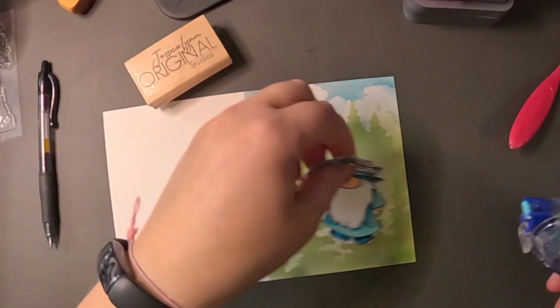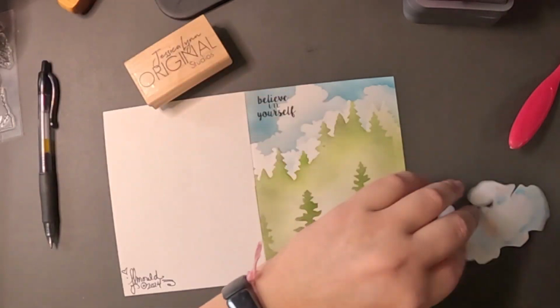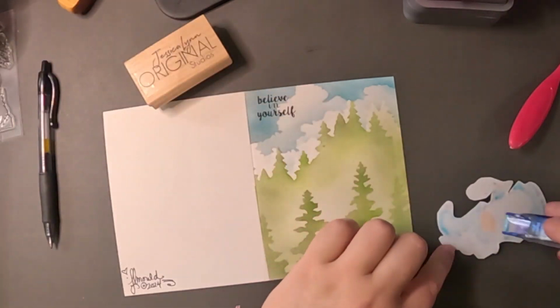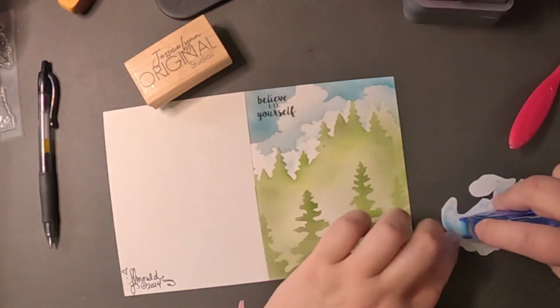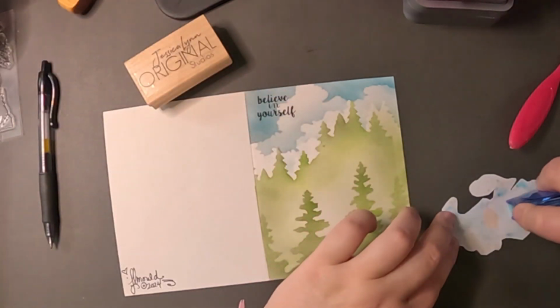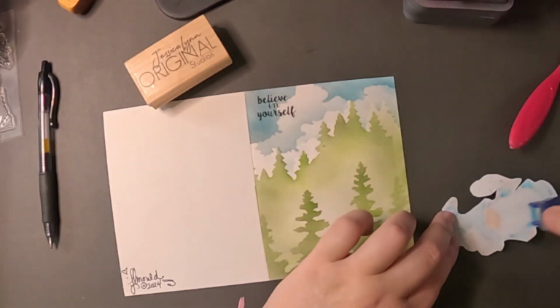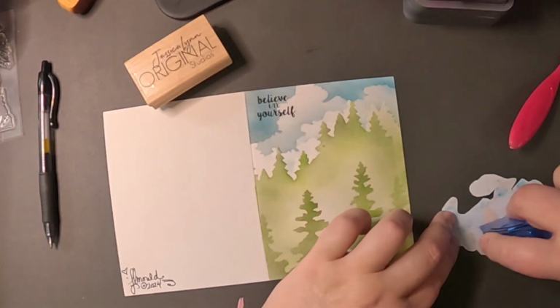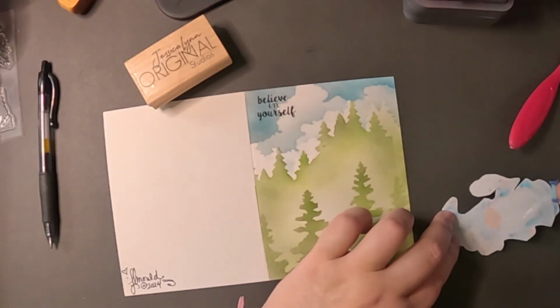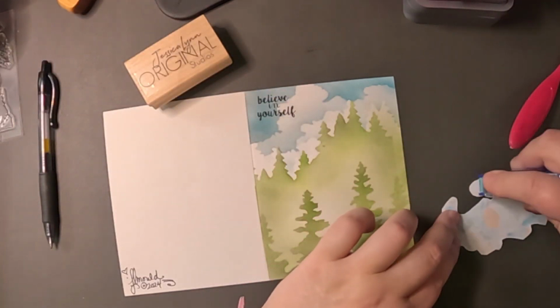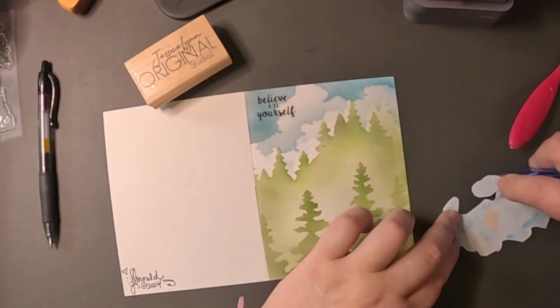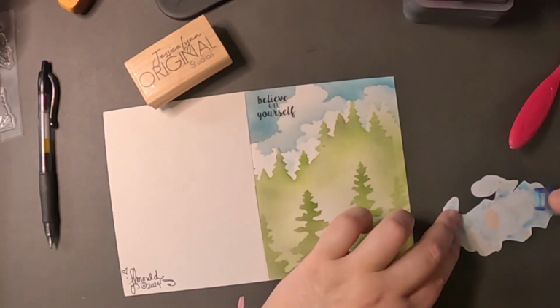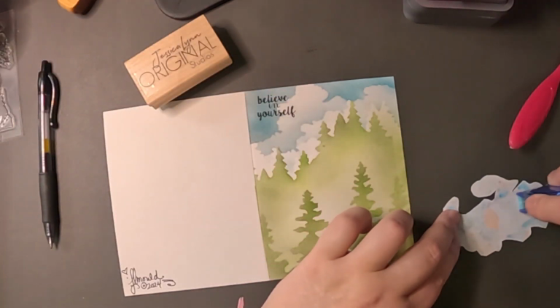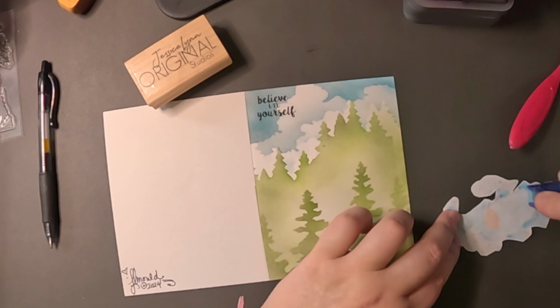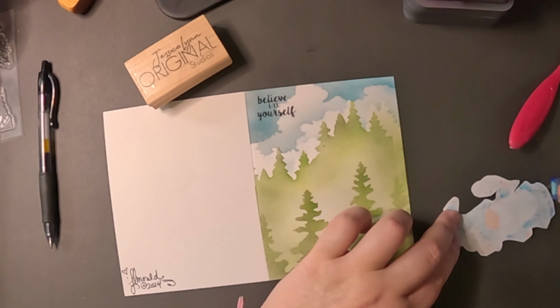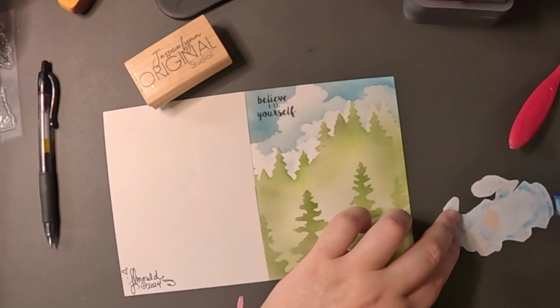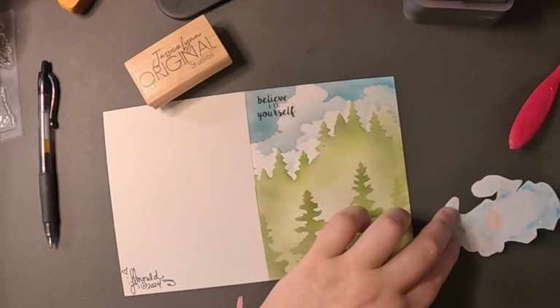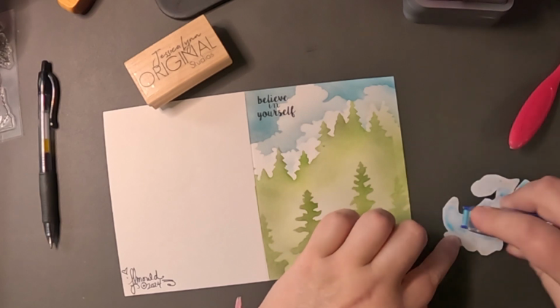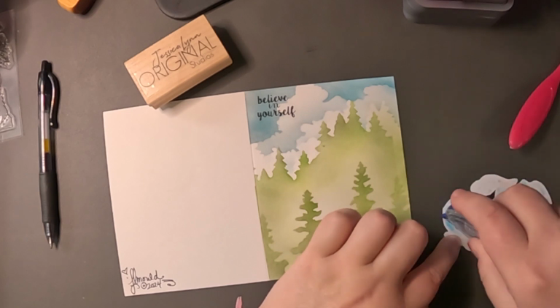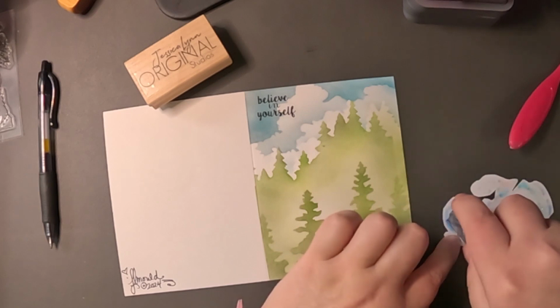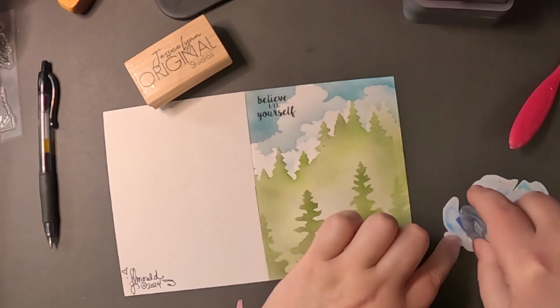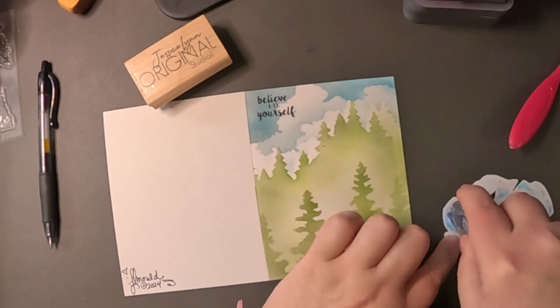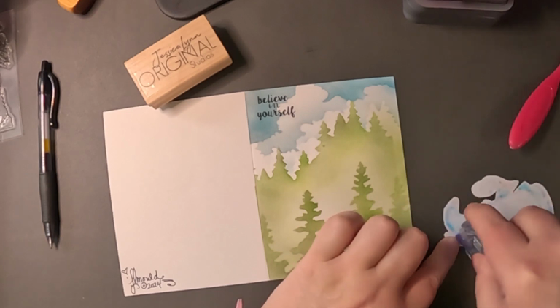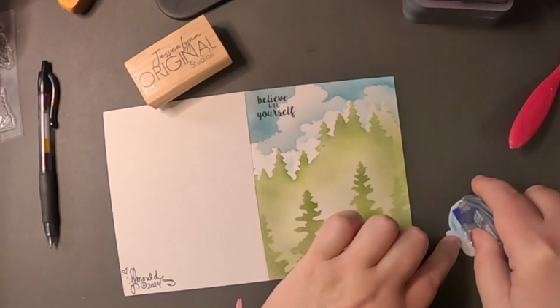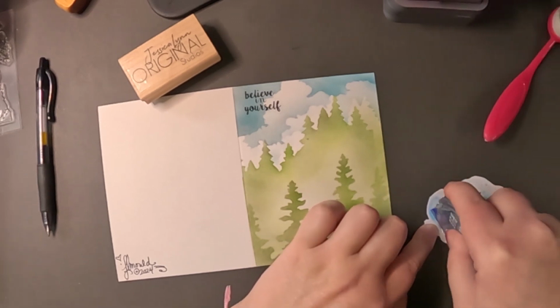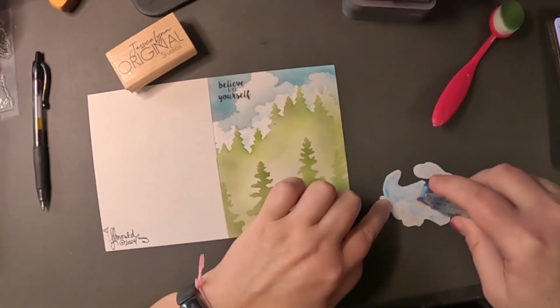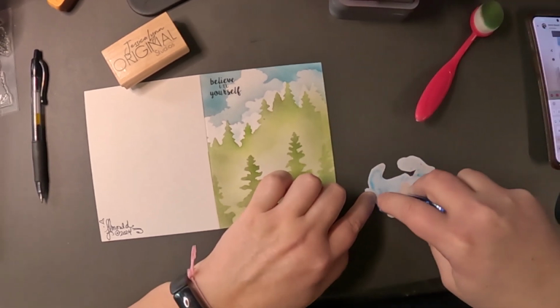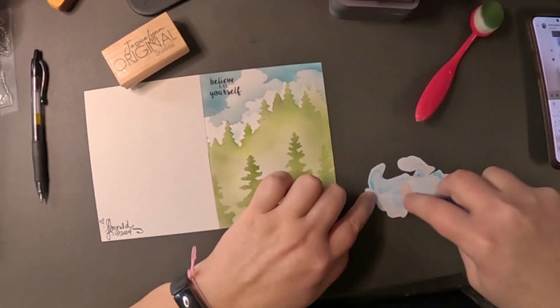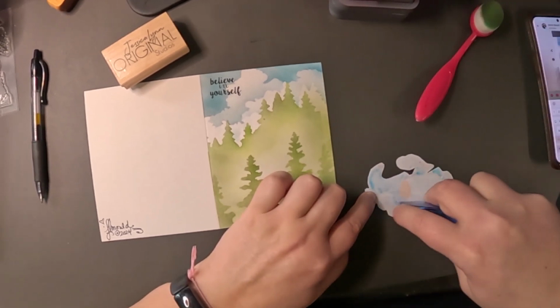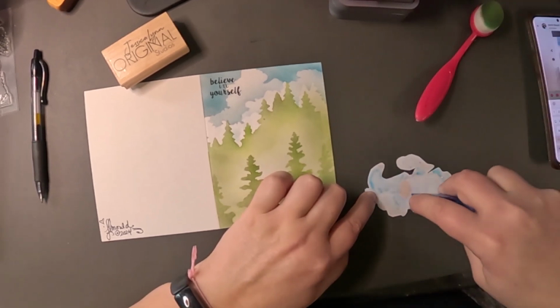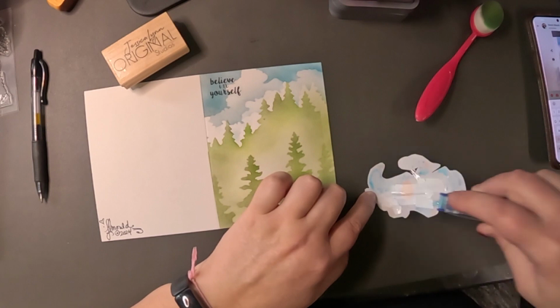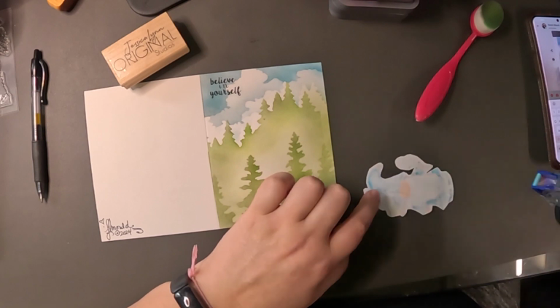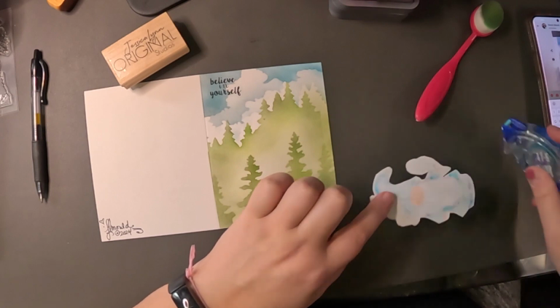We're going to go ahead and glue him up, get him all nice and sticky. There we go — all right.